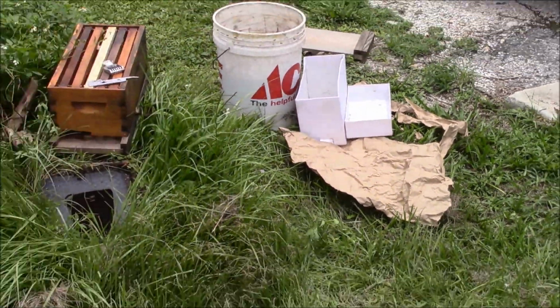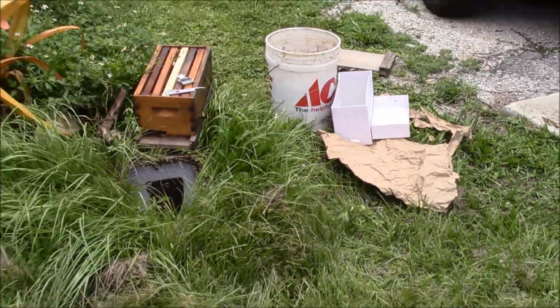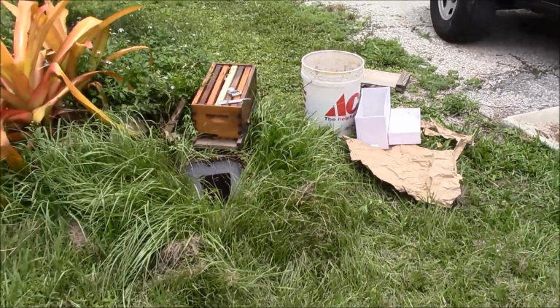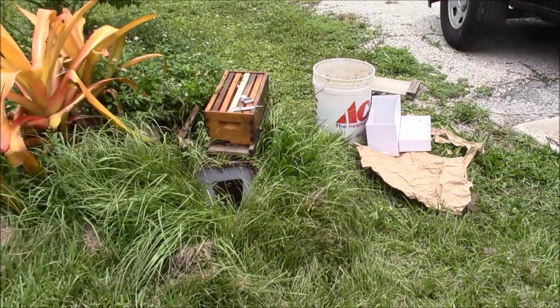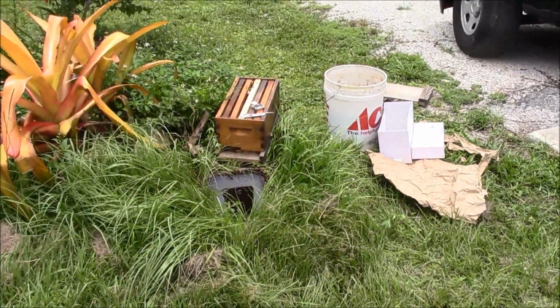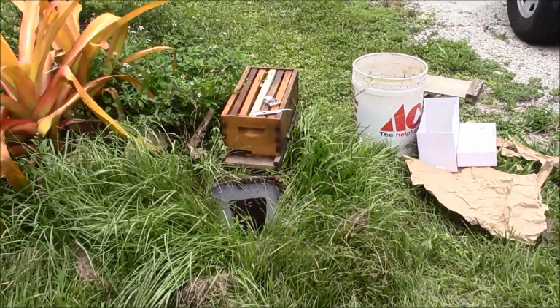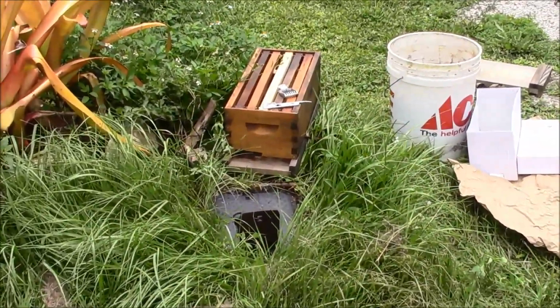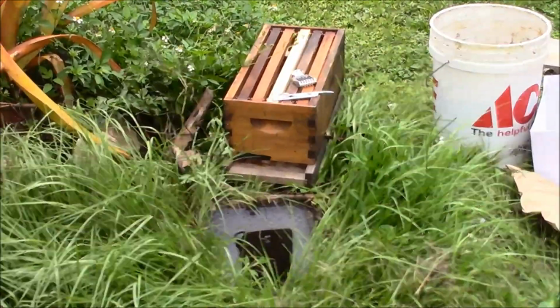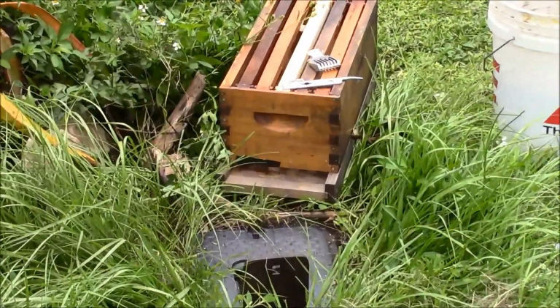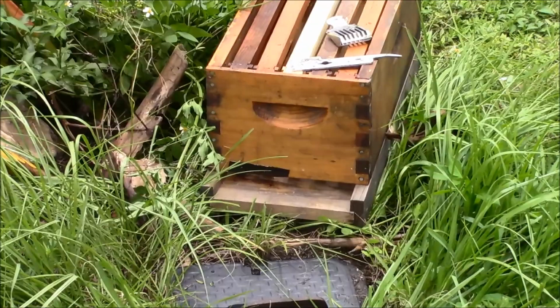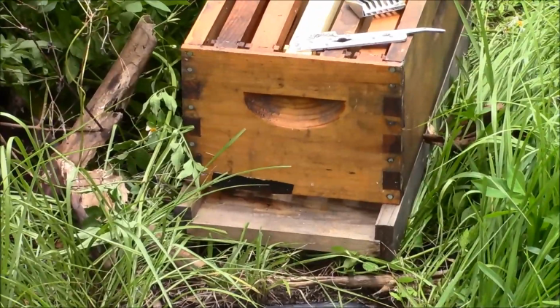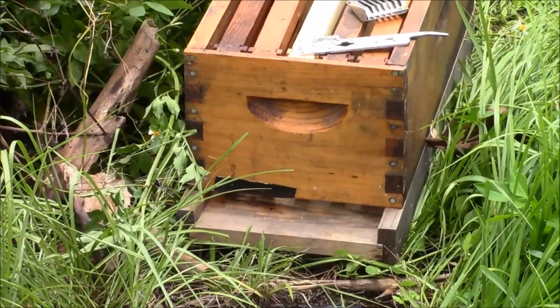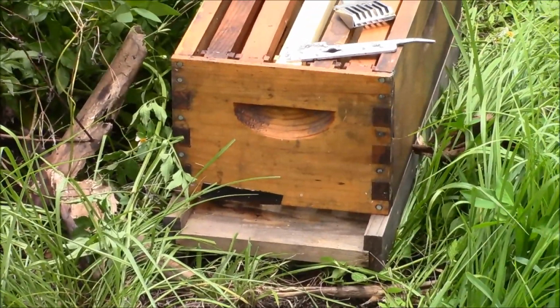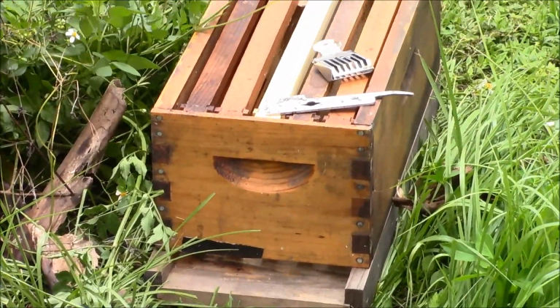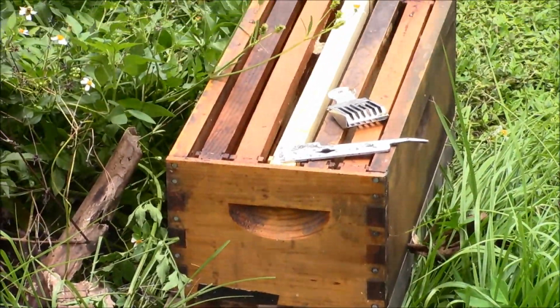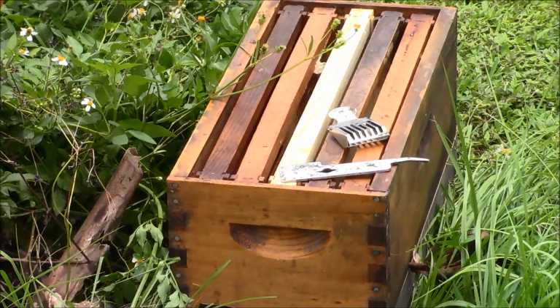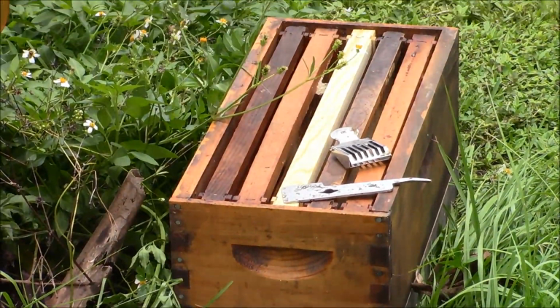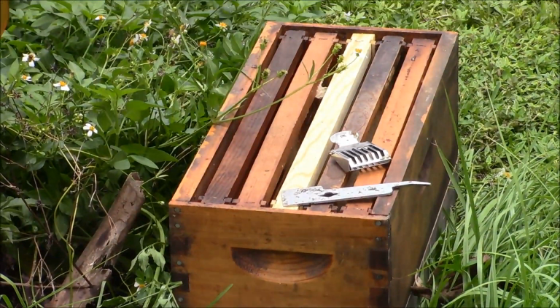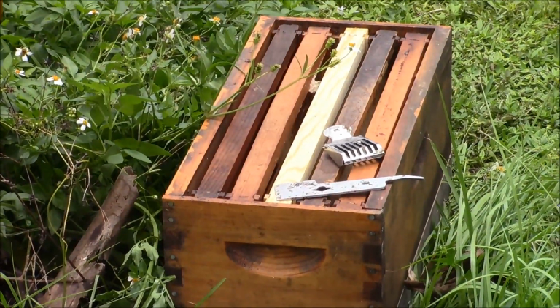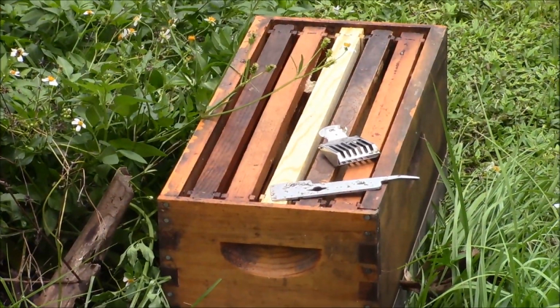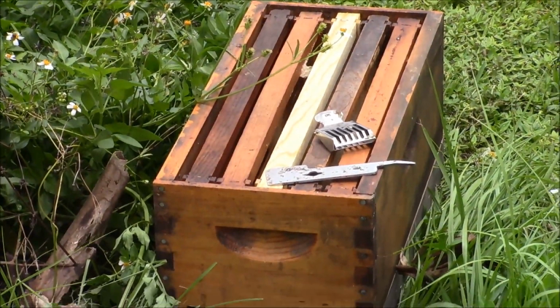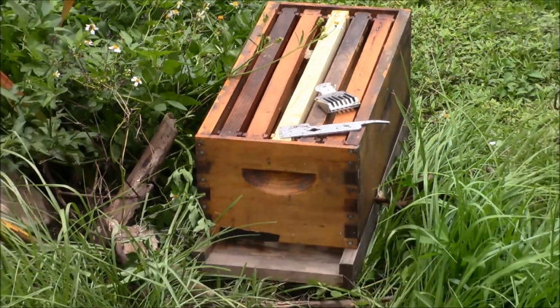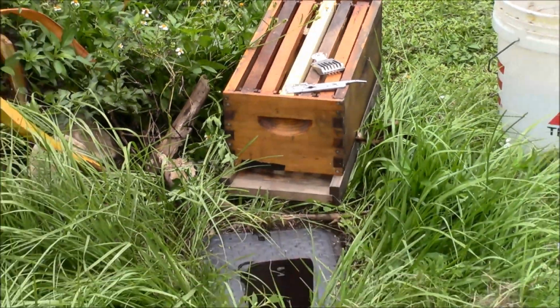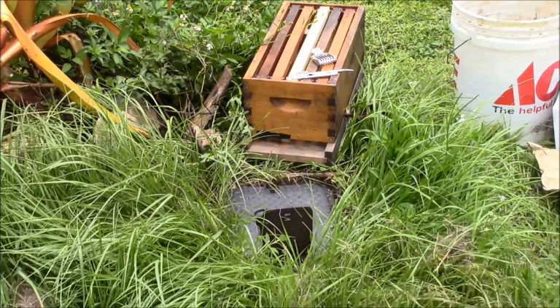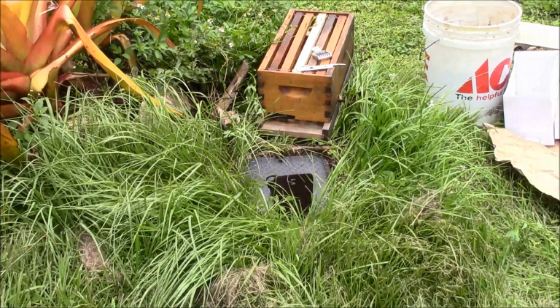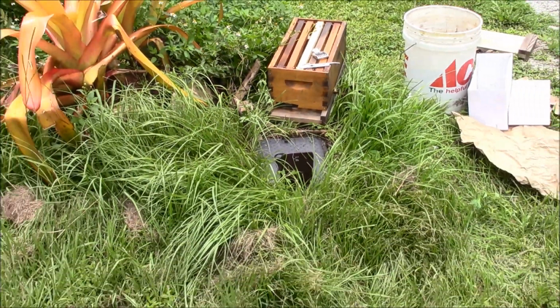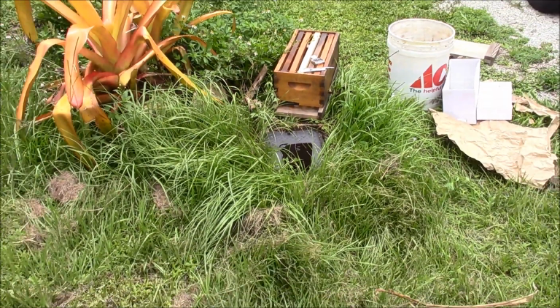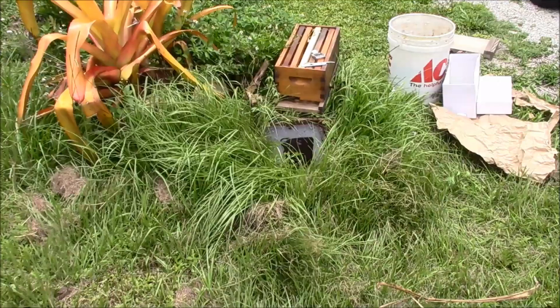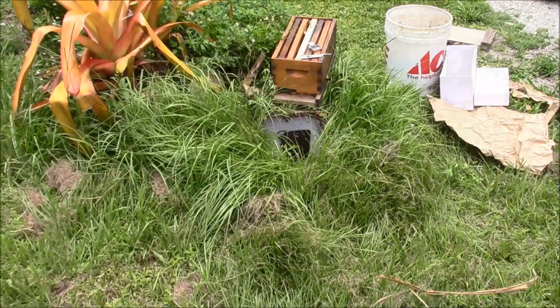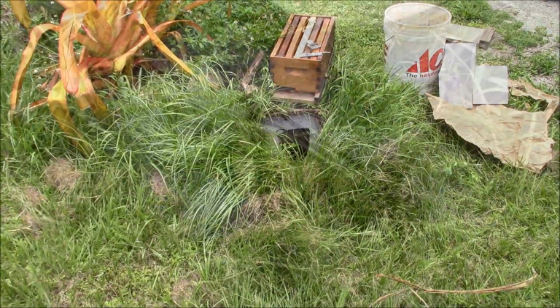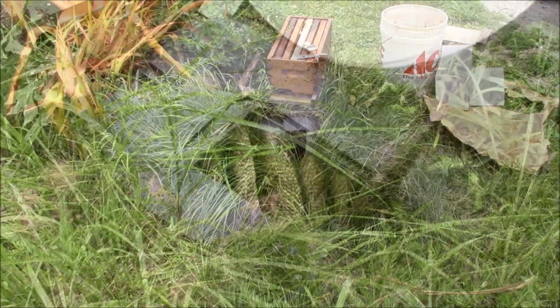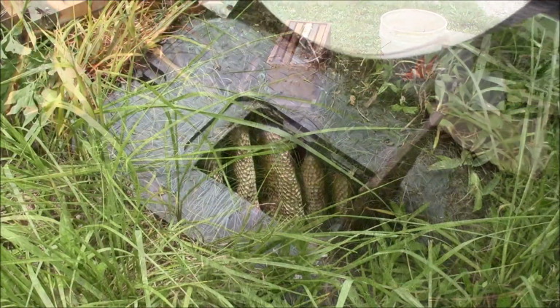I do have my hive tool, and I've got a little small nucleus box set up here. There's drawn comb inside and a honey frame, so the bees will have something to eat. Let's go ahead and take a look.